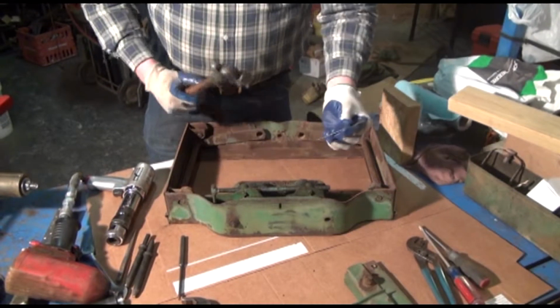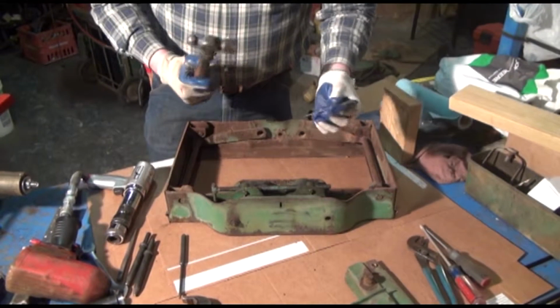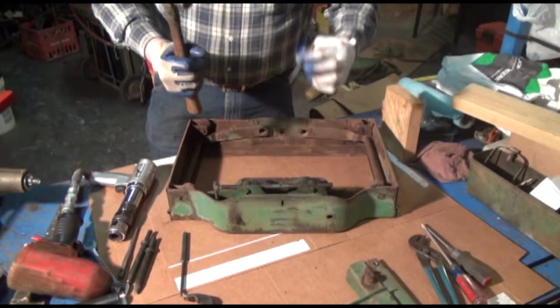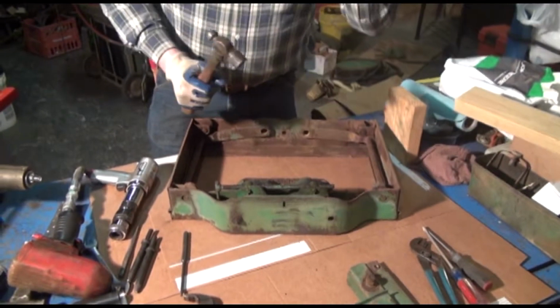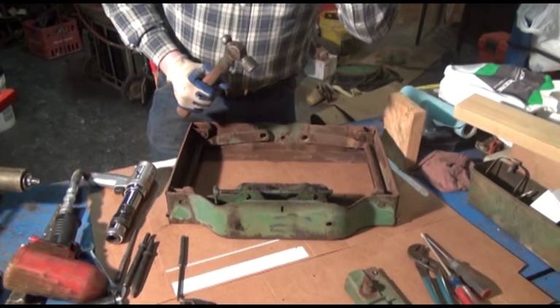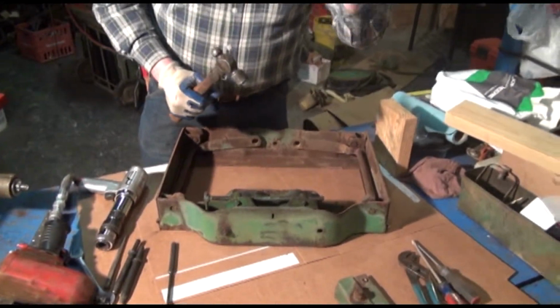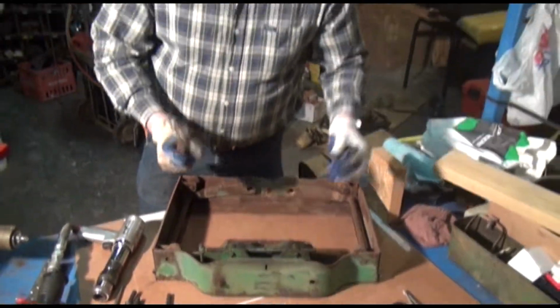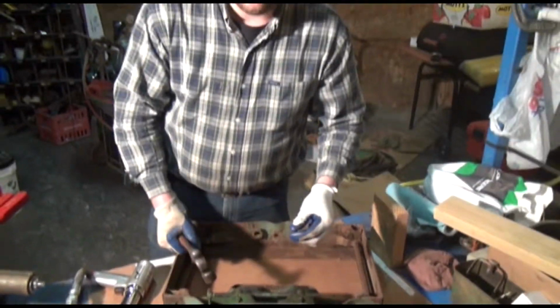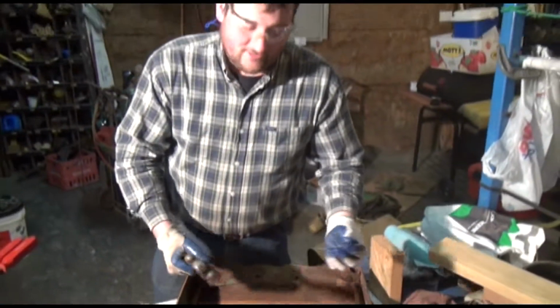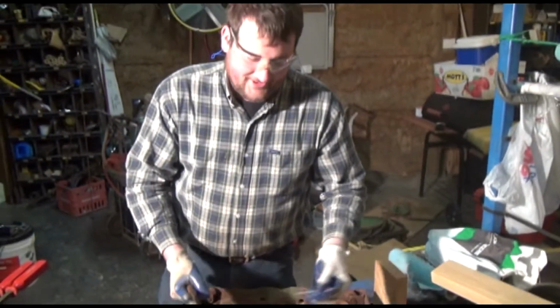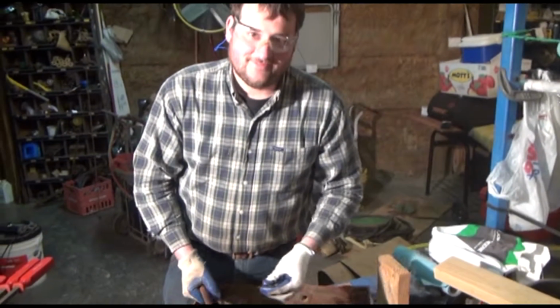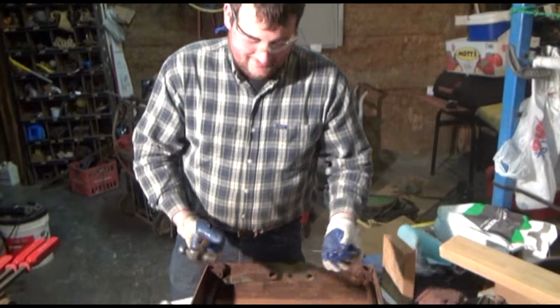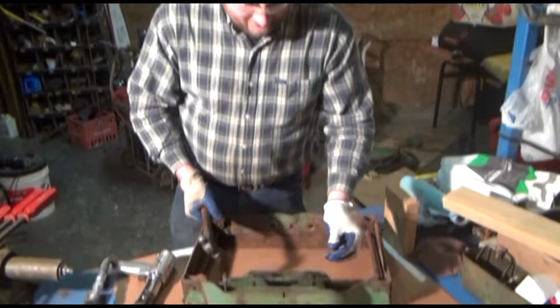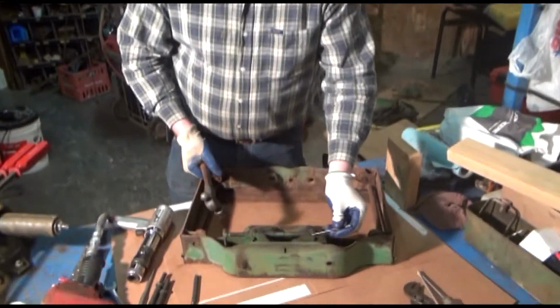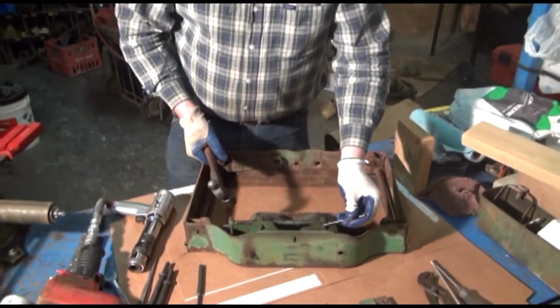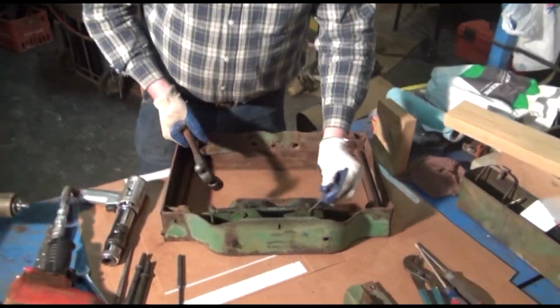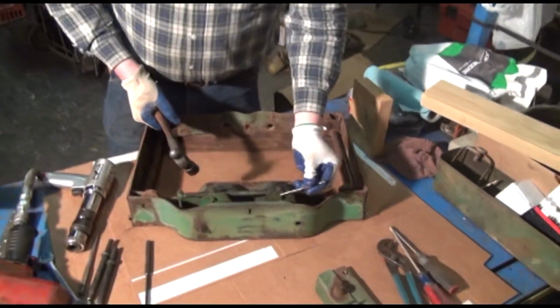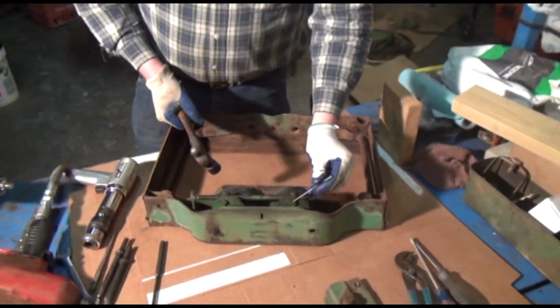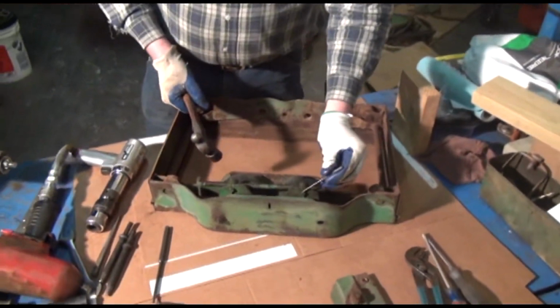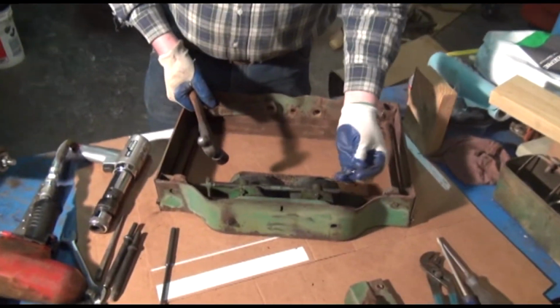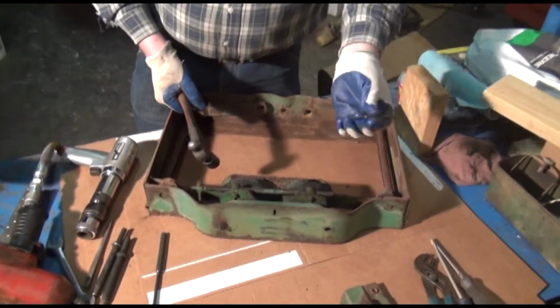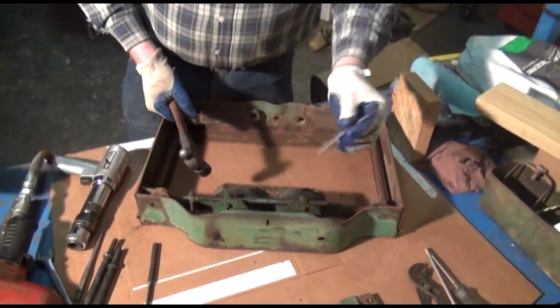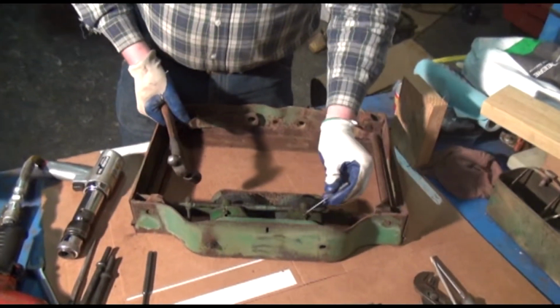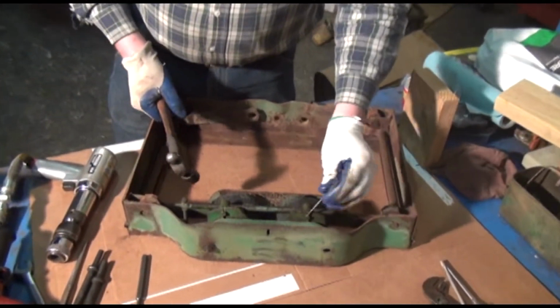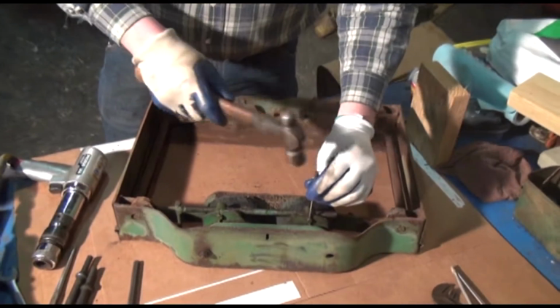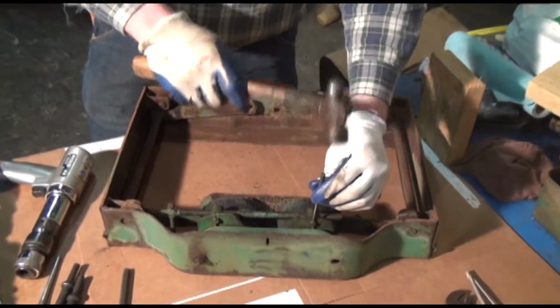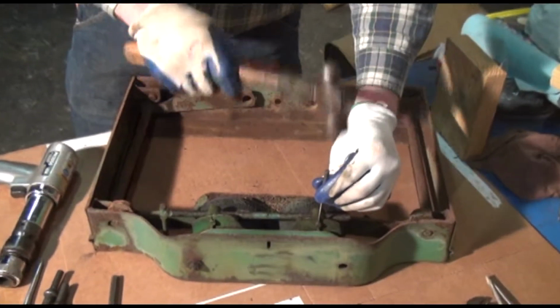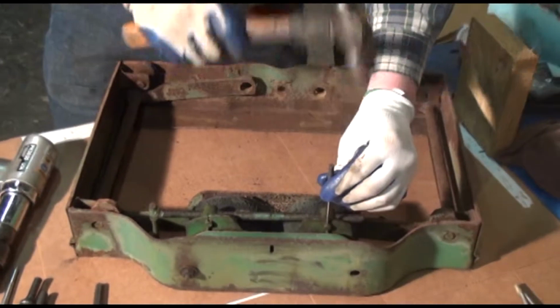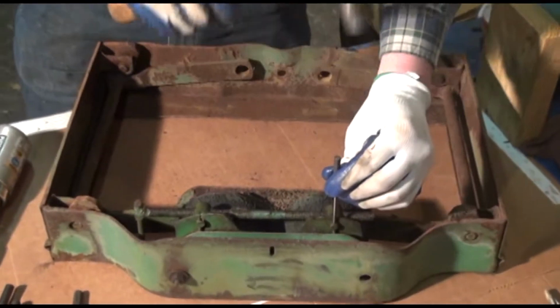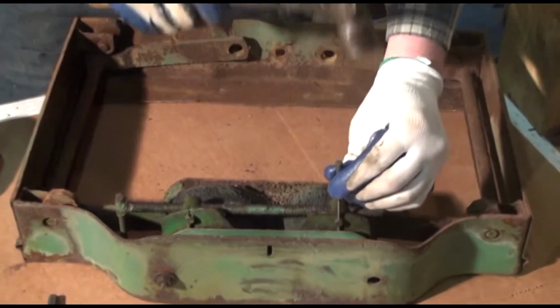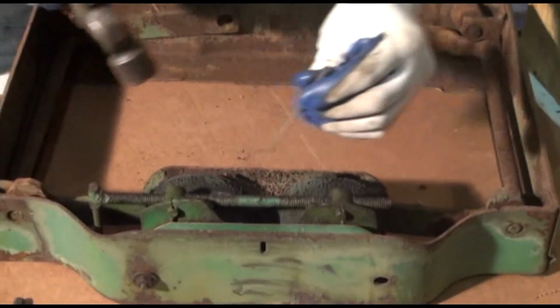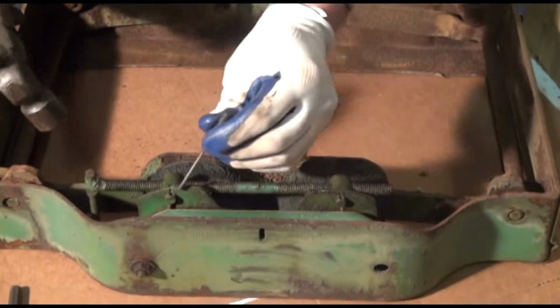Now, of course wearing safety goggles — just always be safe if we can, especially using hammers and punches. Using a roll pin punch, I'm going to drive these roll pins out of the adjusting rod.